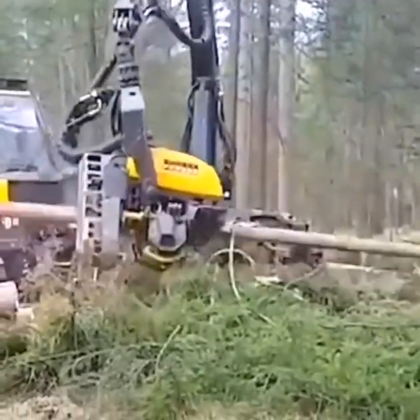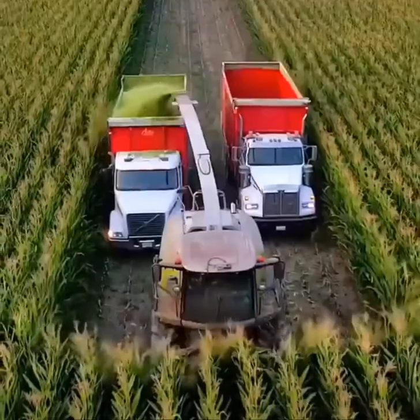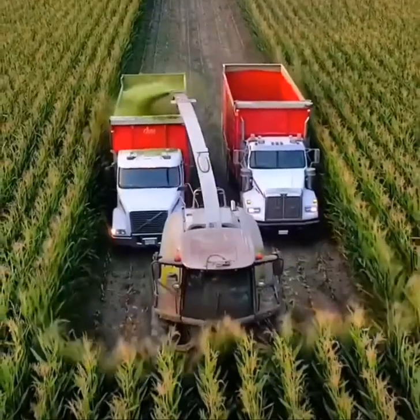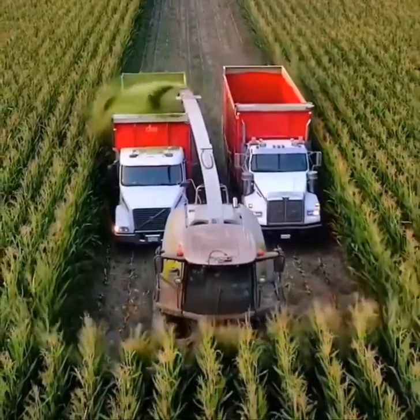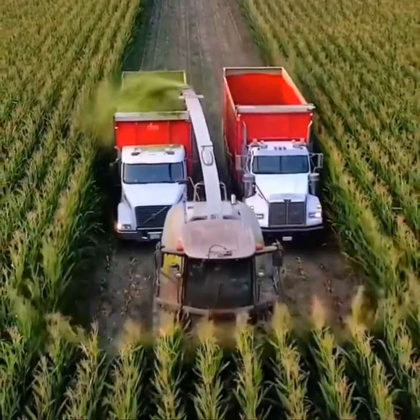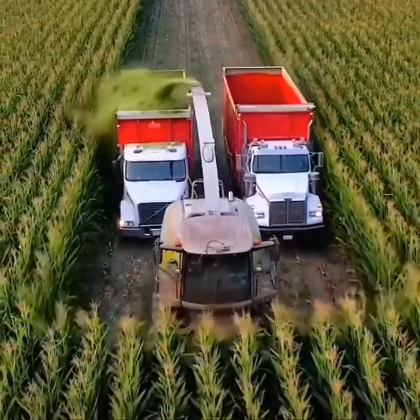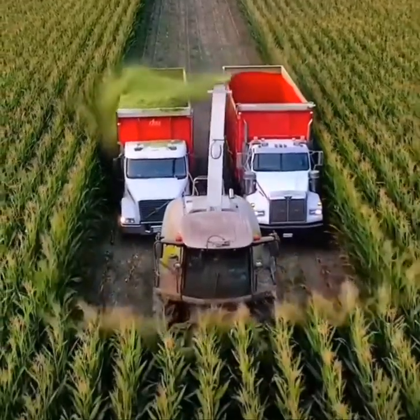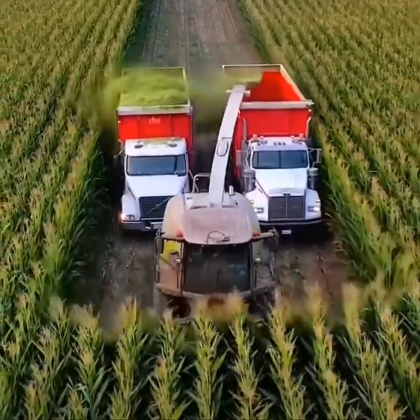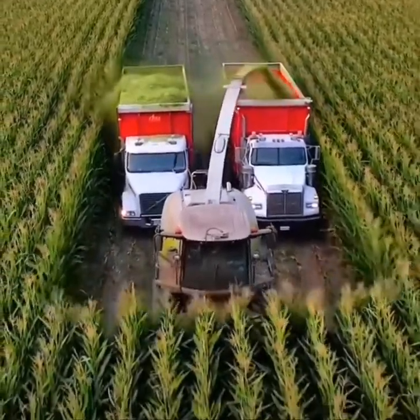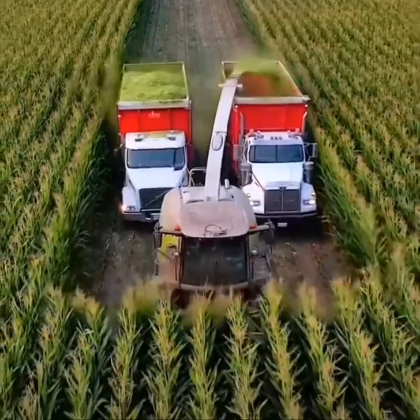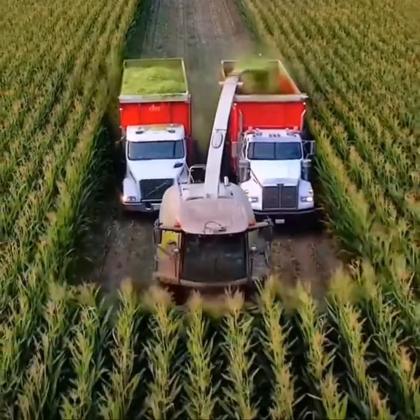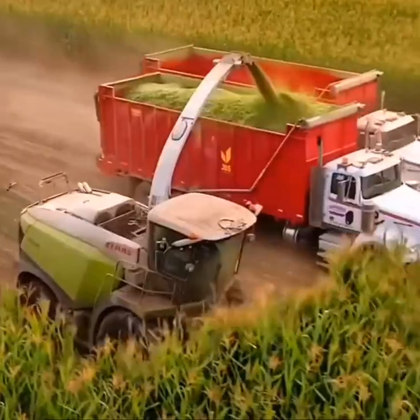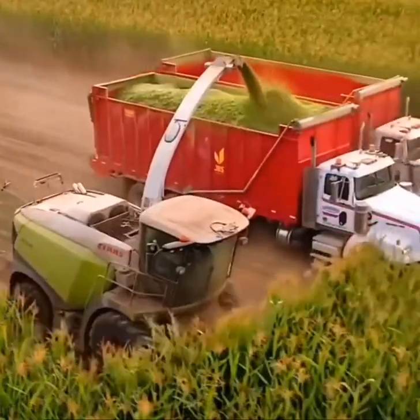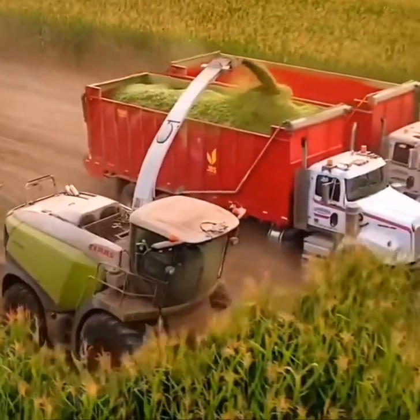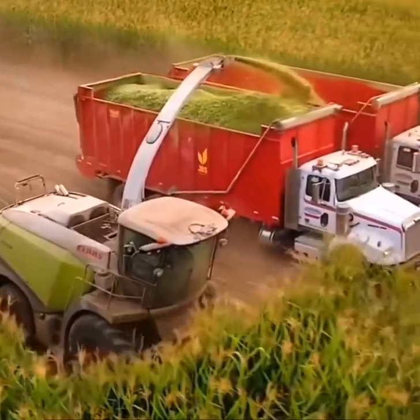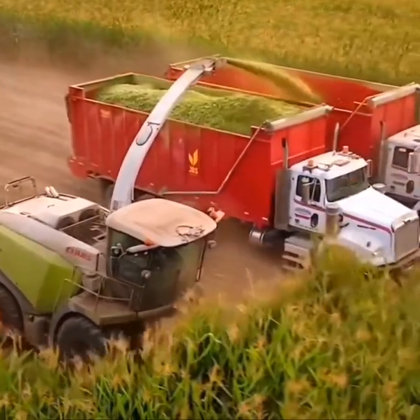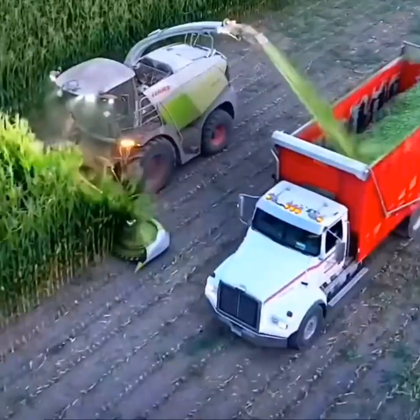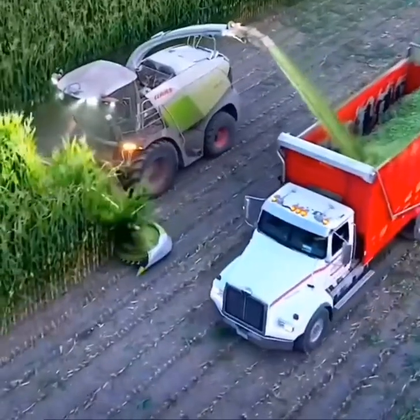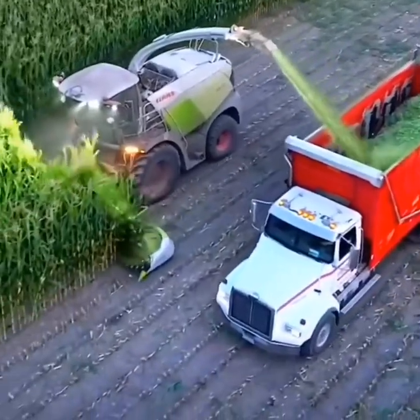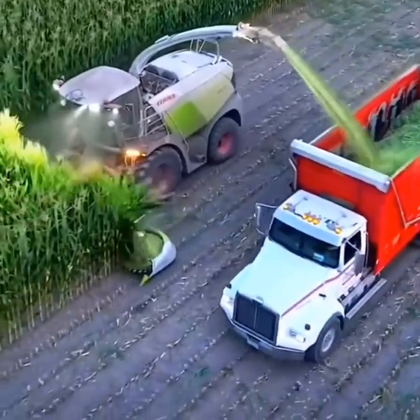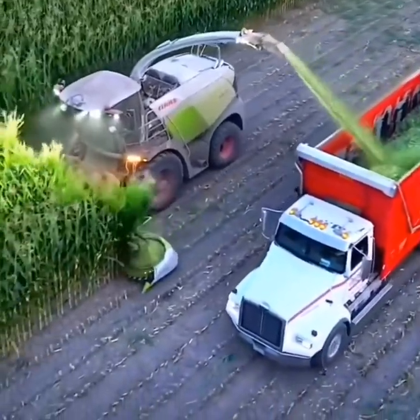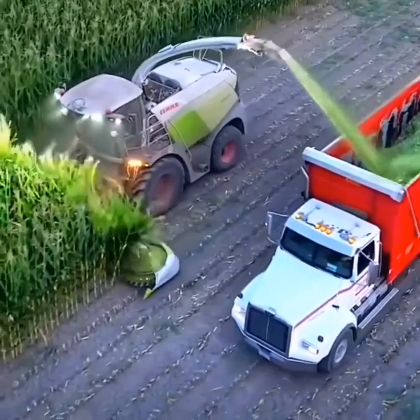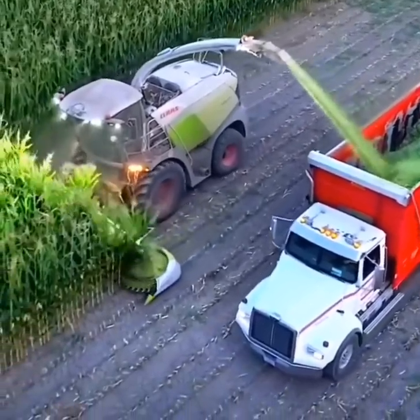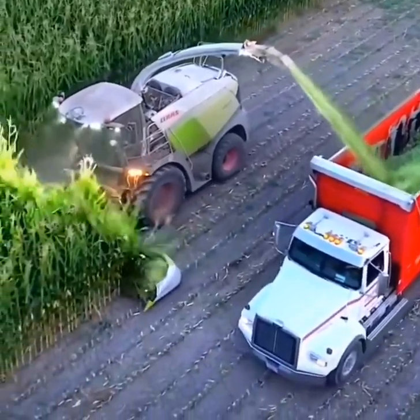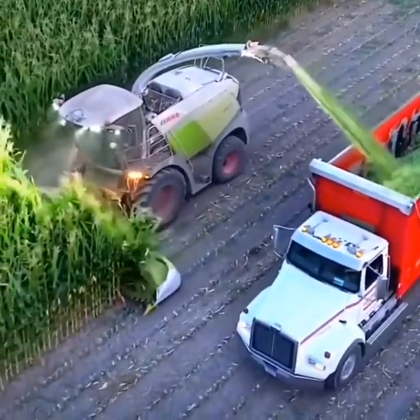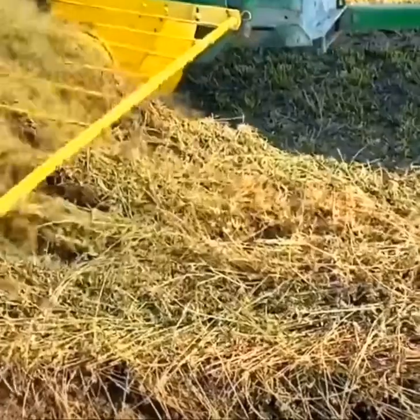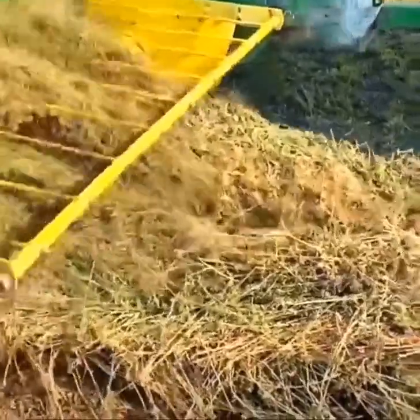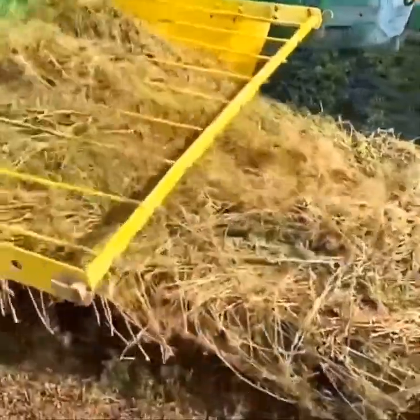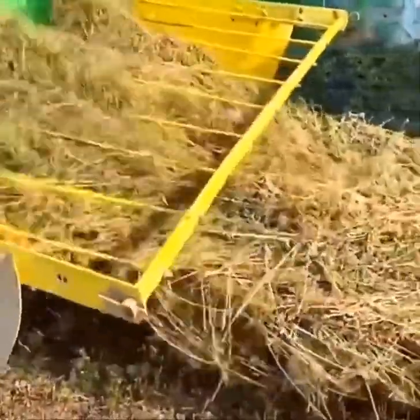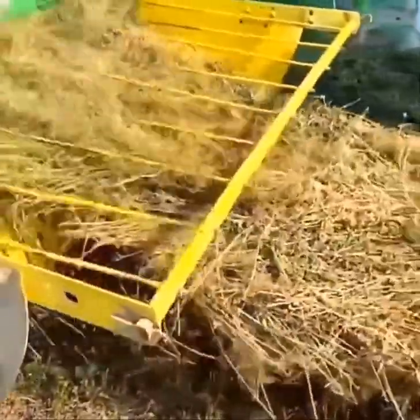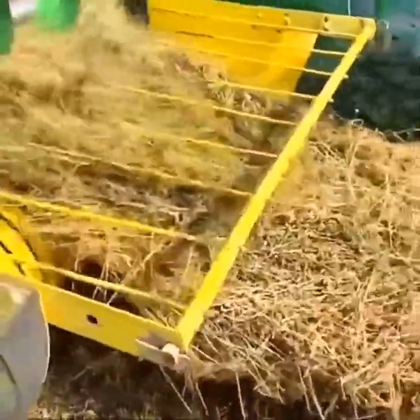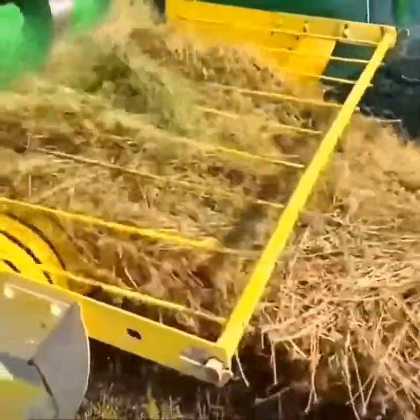Corn is silaged with a Claas Jaguar 970 for cow consumption. Plowed hay gets lifted and wrapped into tight hay bales.